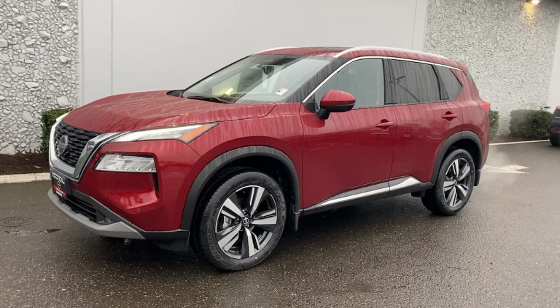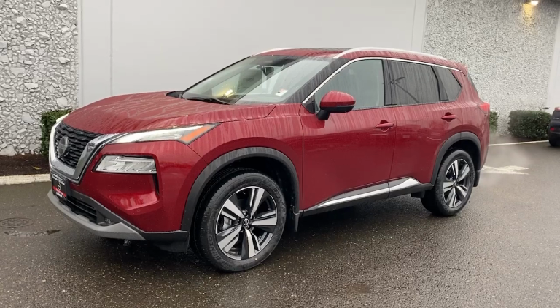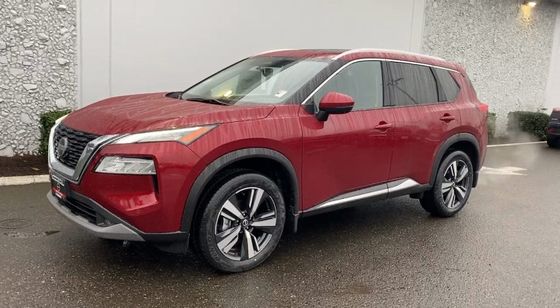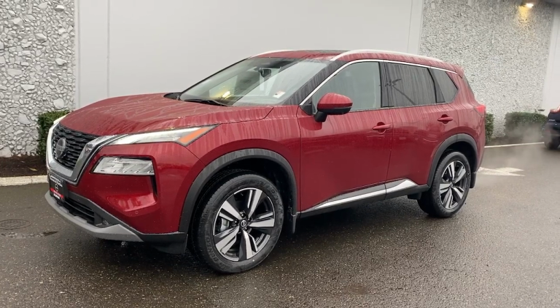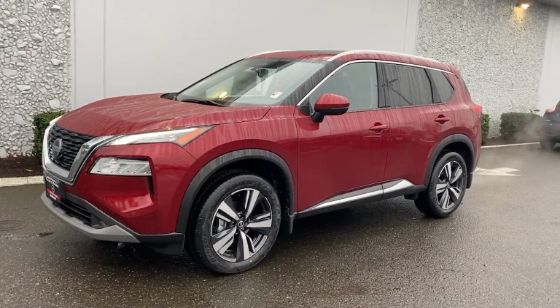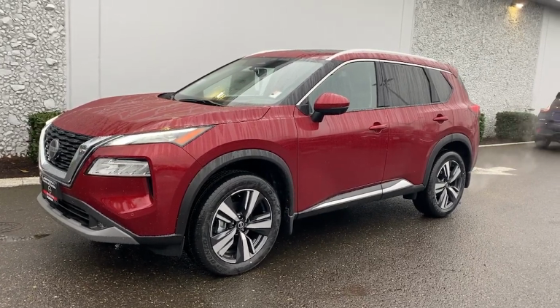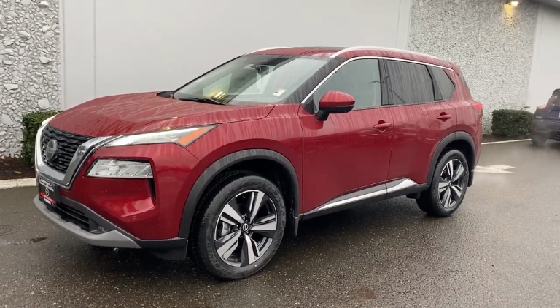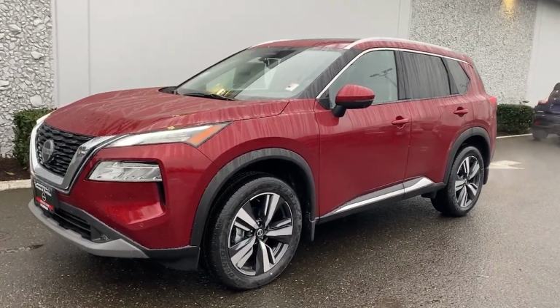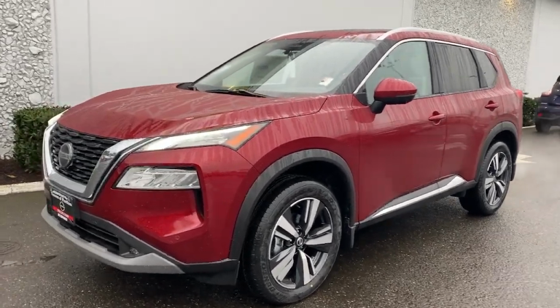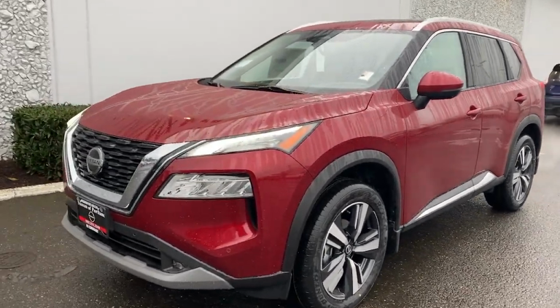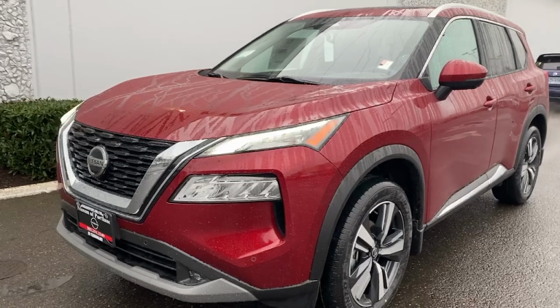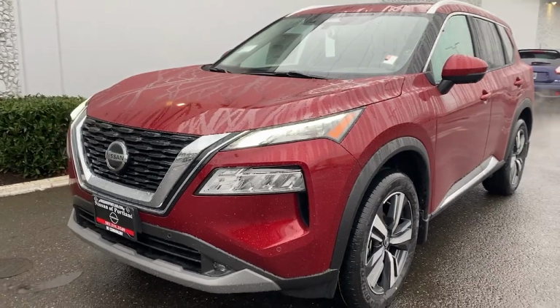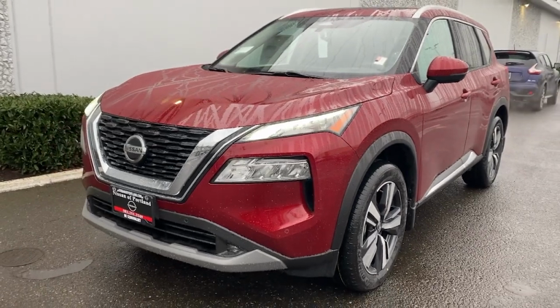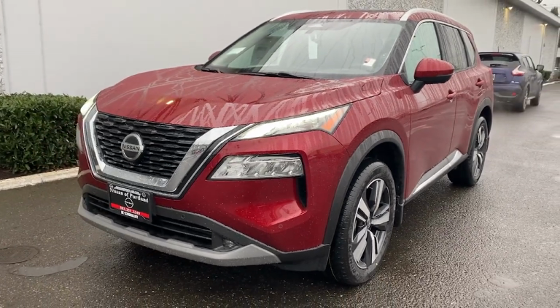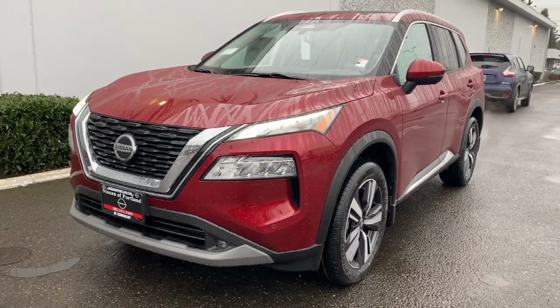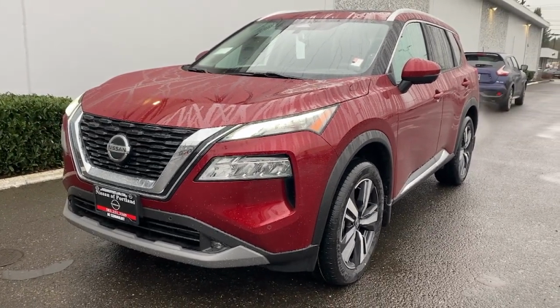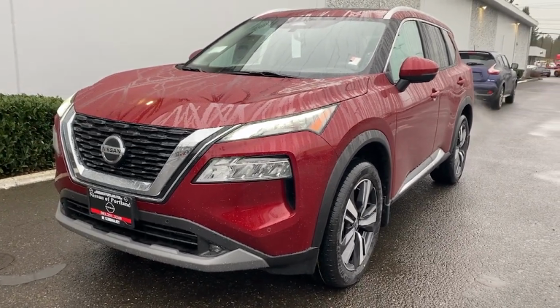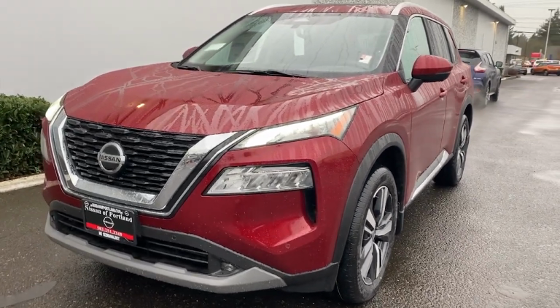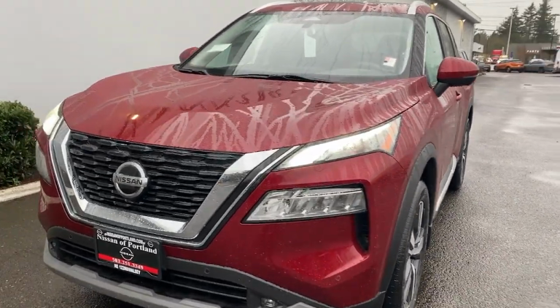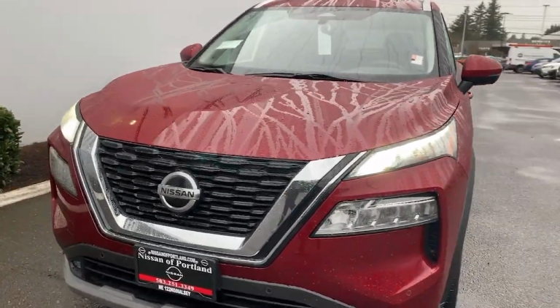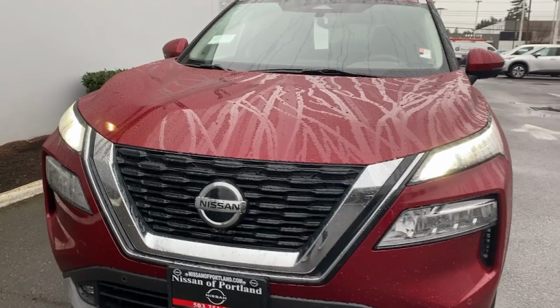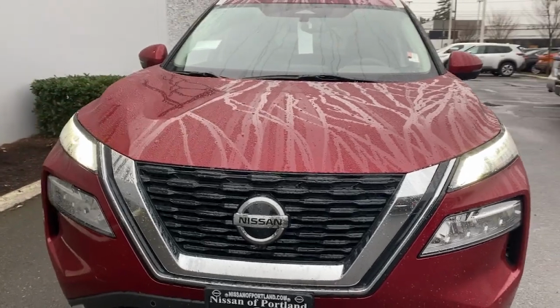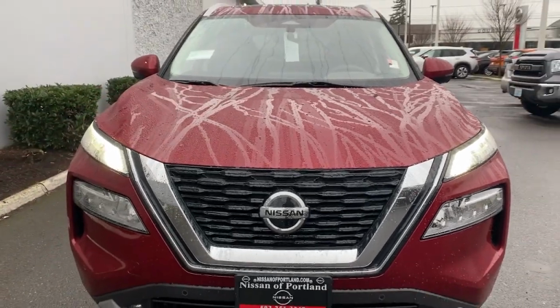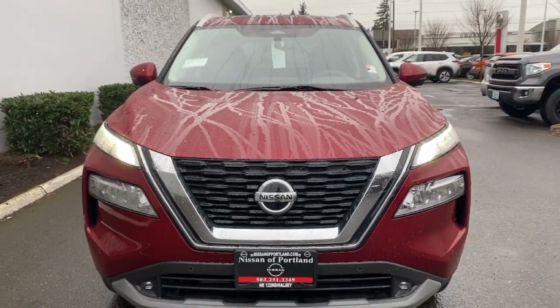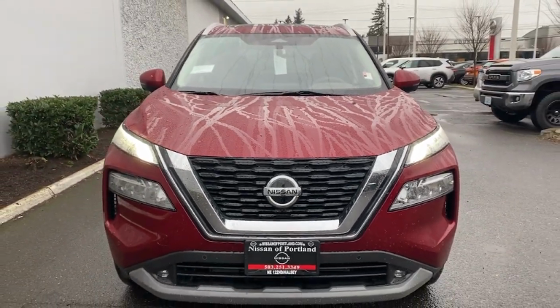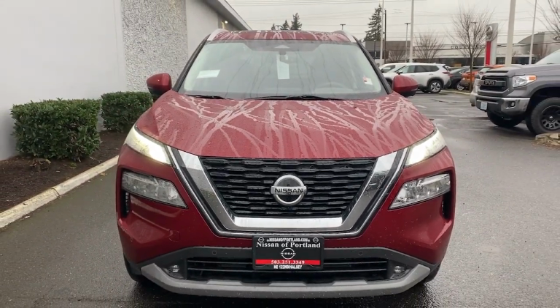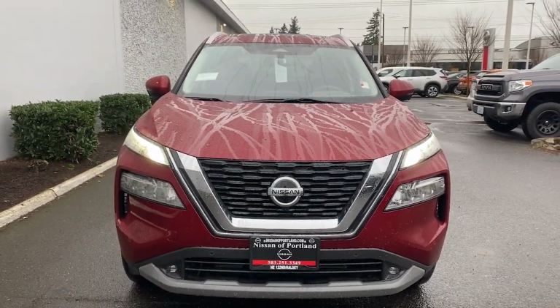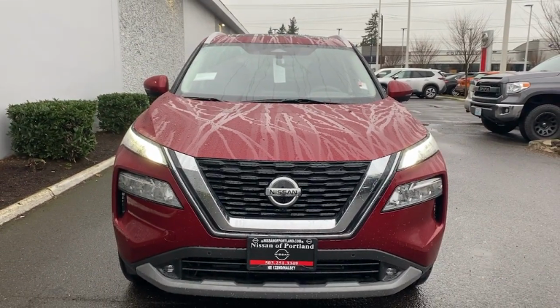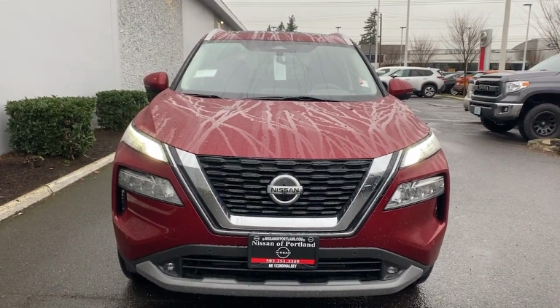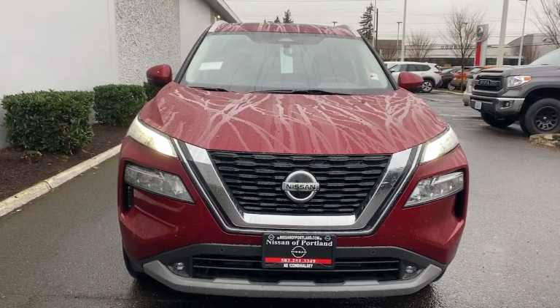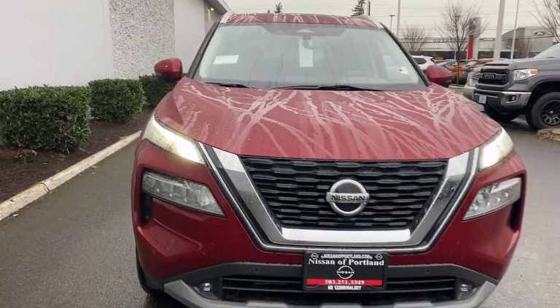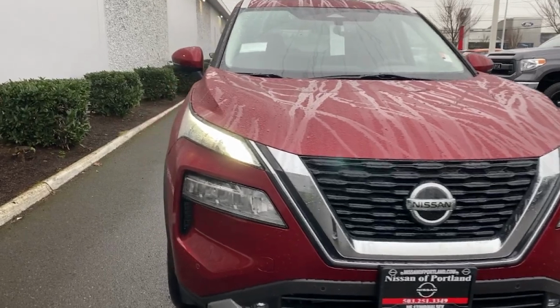Here is a wonderful 2021 Nissan Rogue. This feature-rich Rogue adds confidence and convenience to everyday life. Standard driver-assist safety tech, large cargo capacity, and spacious seating have your back wherever the road may lead.